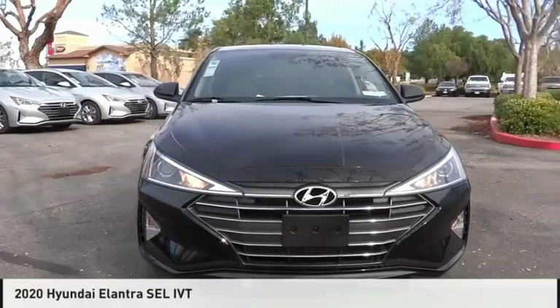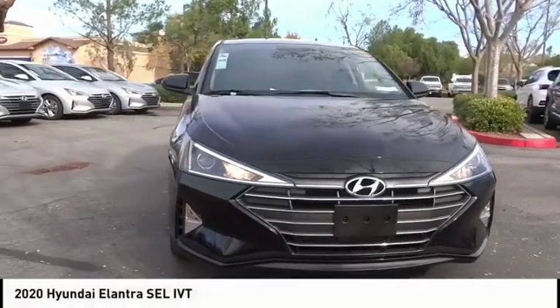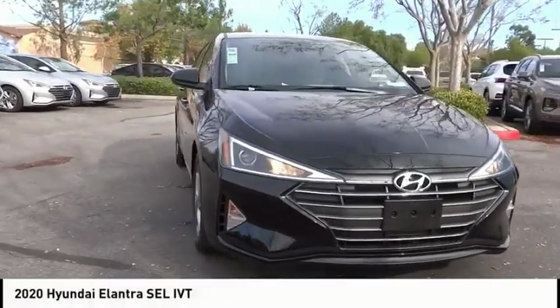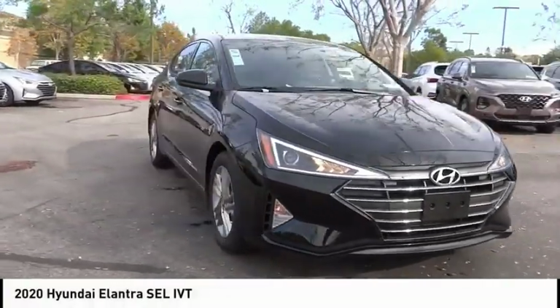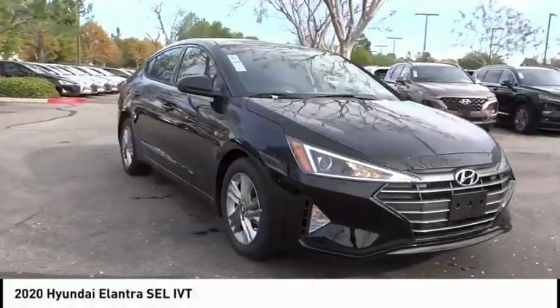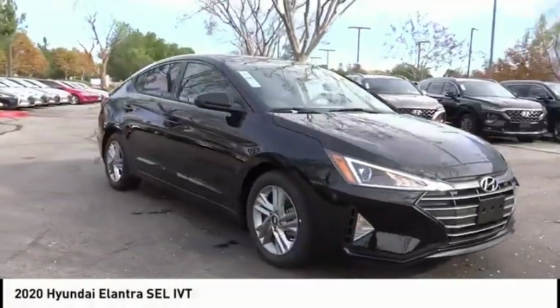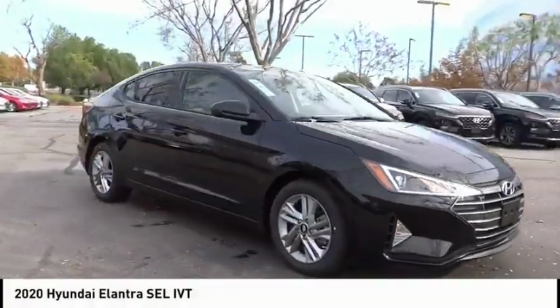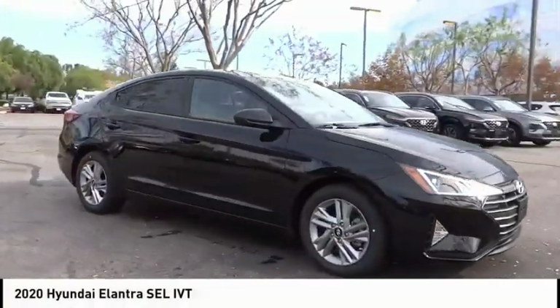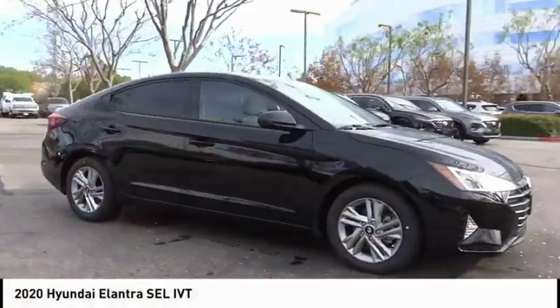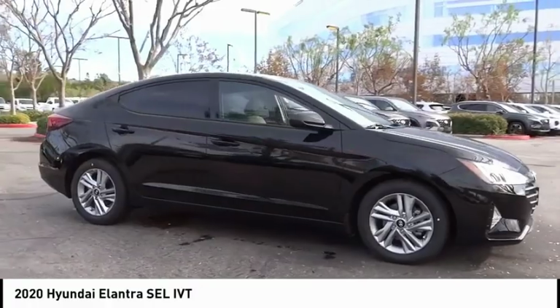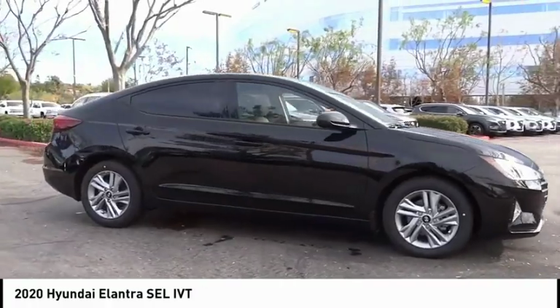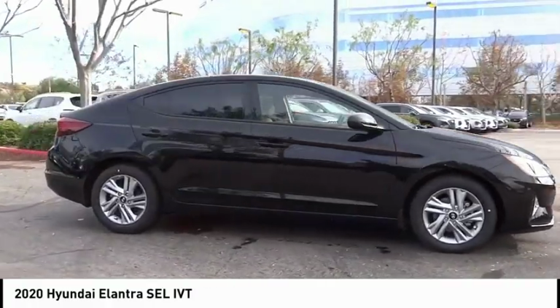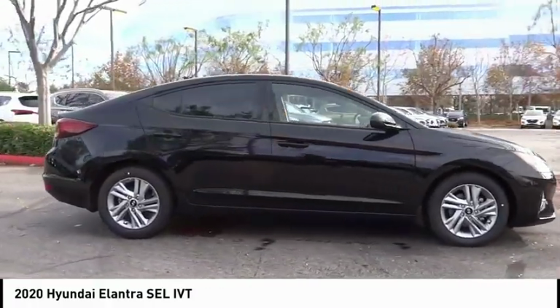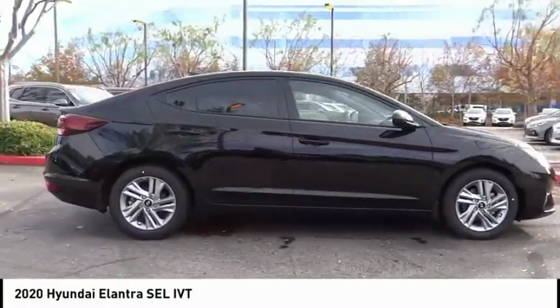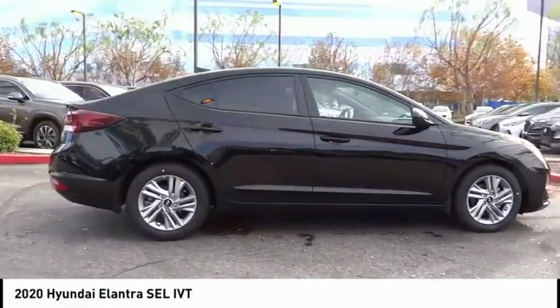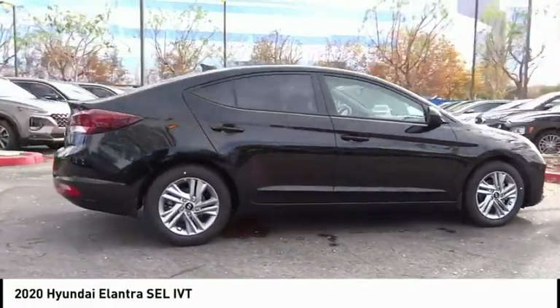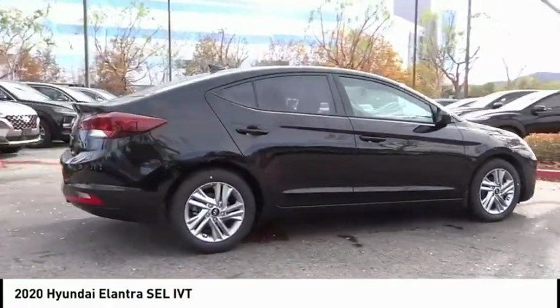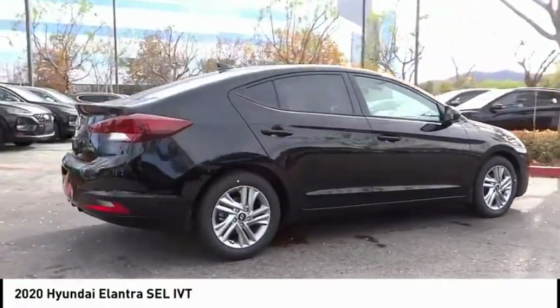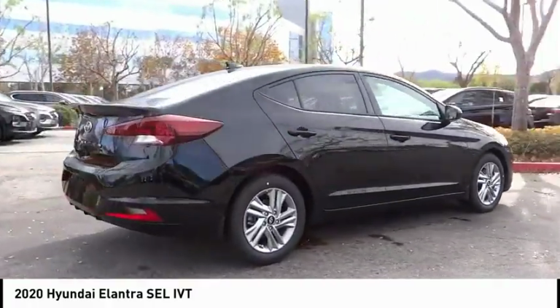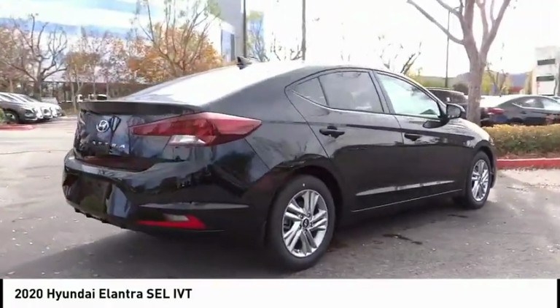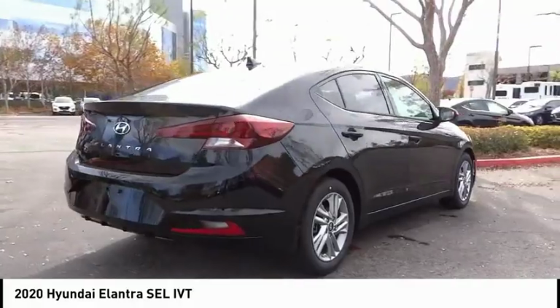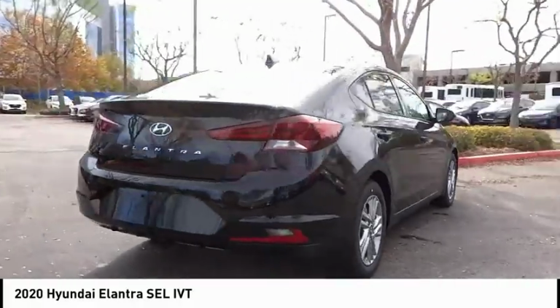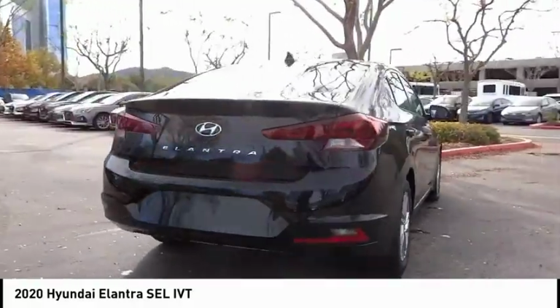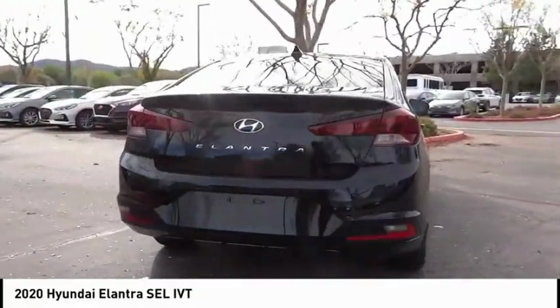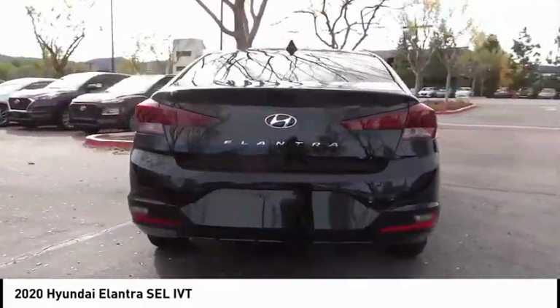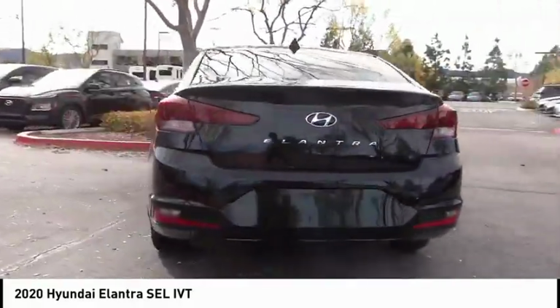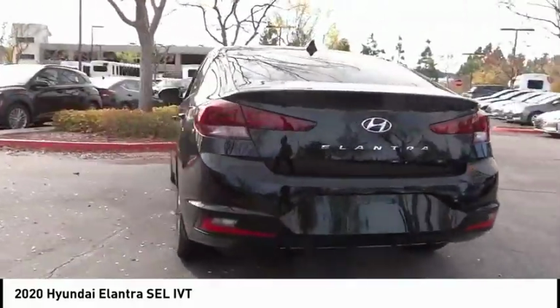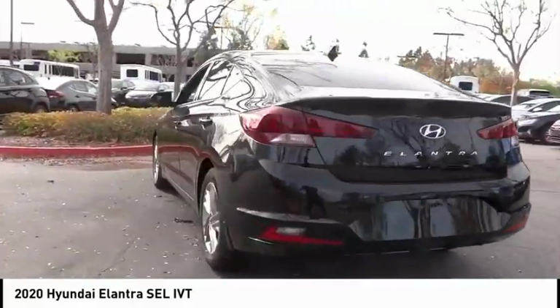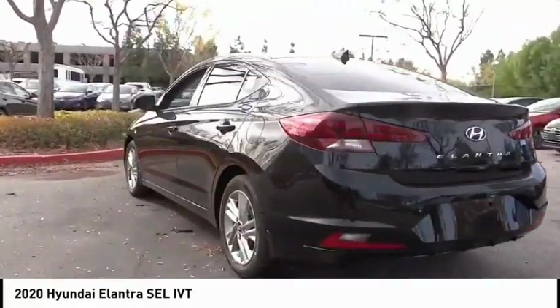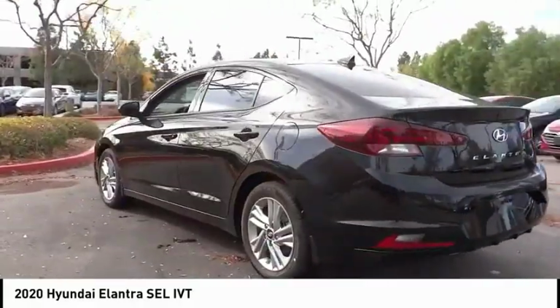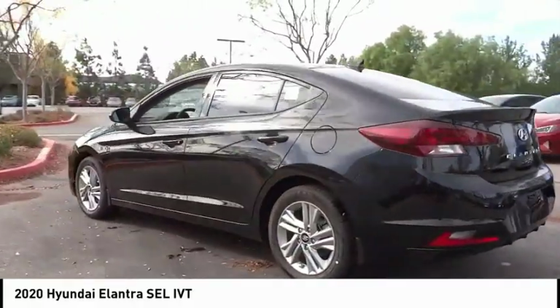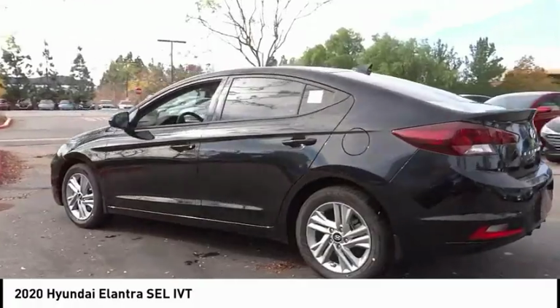Take a ride in the 2020 Elantra. The Elantra boasts the most interior room in its class and gets an exceptional 35 miles per gallon. With its luxurious standard features, the Elantra is an easy choice.